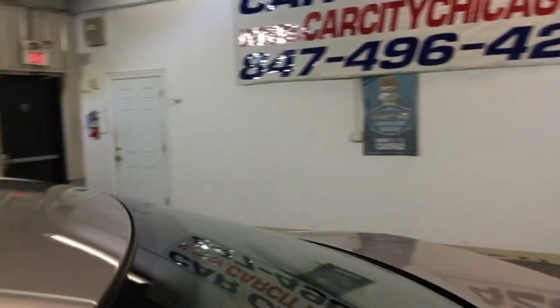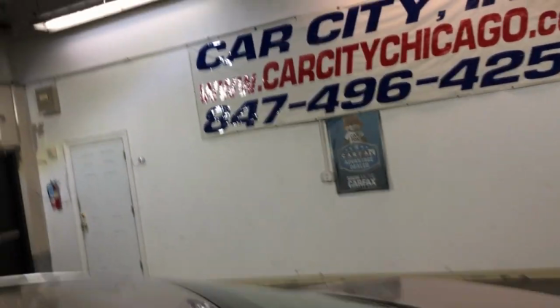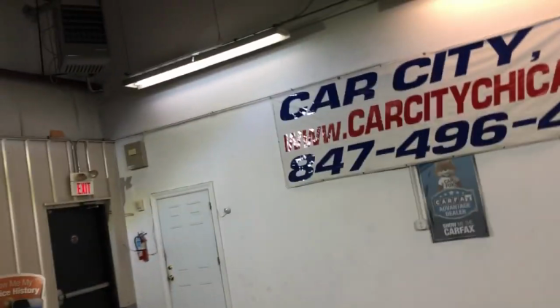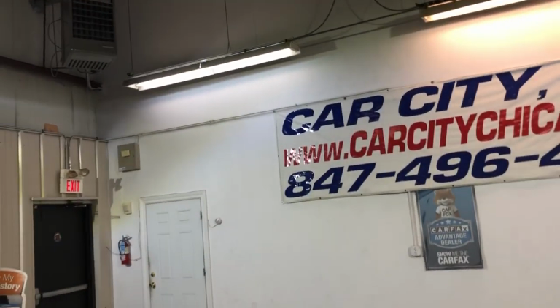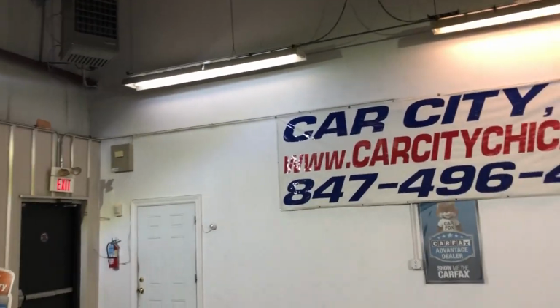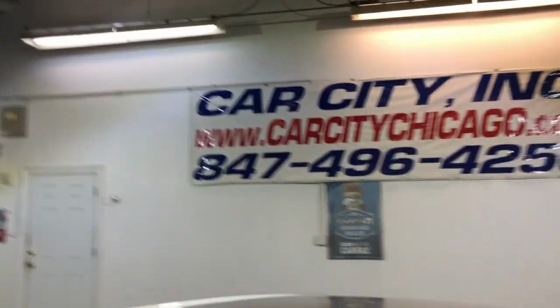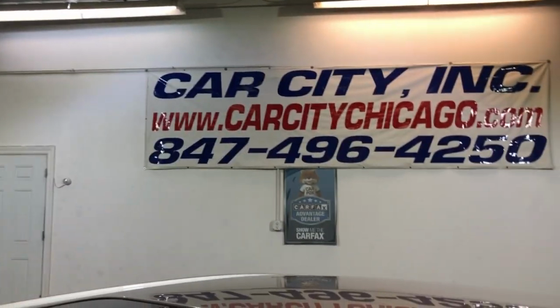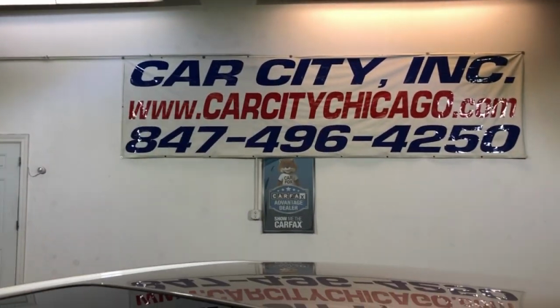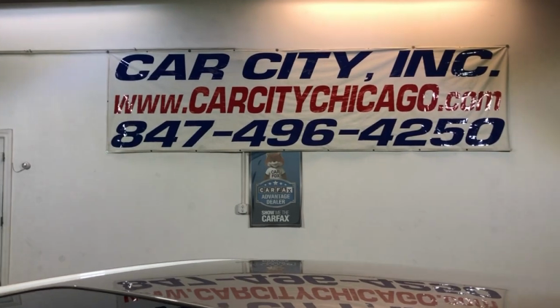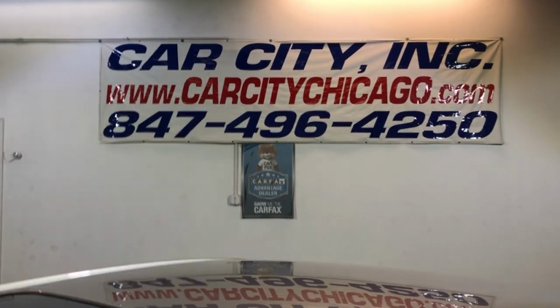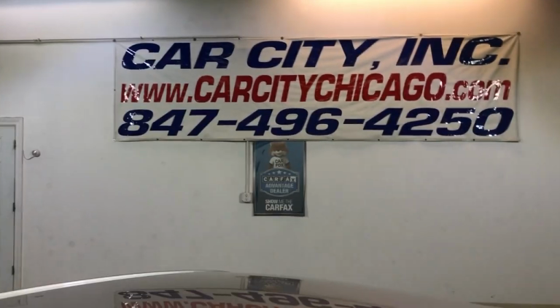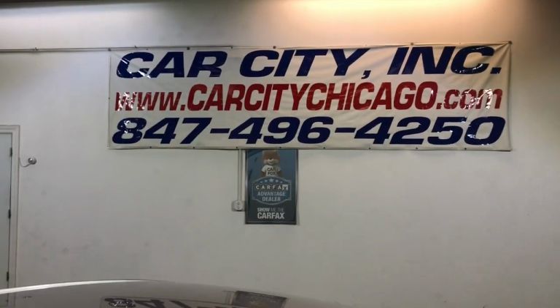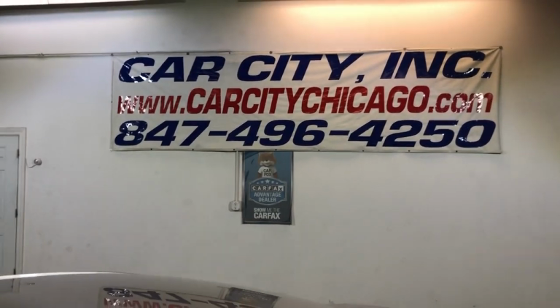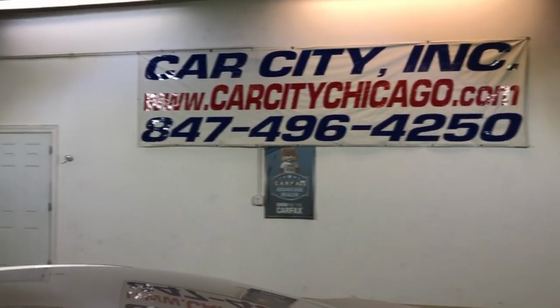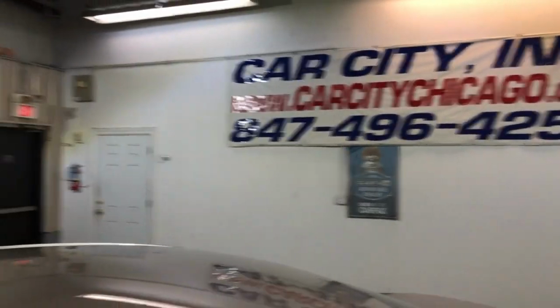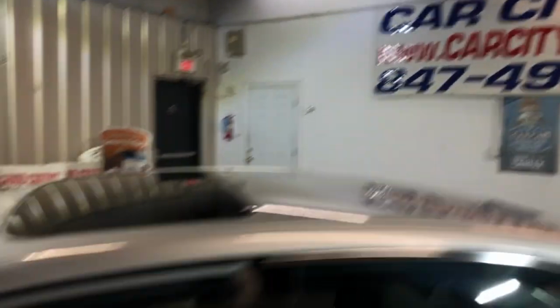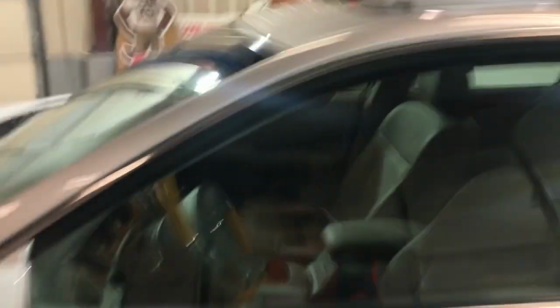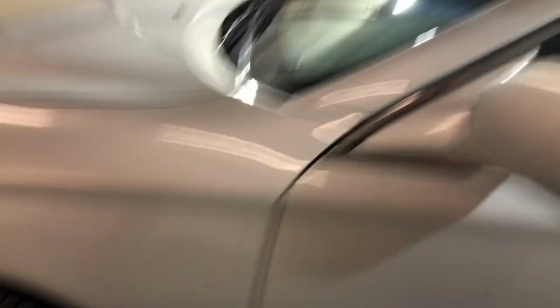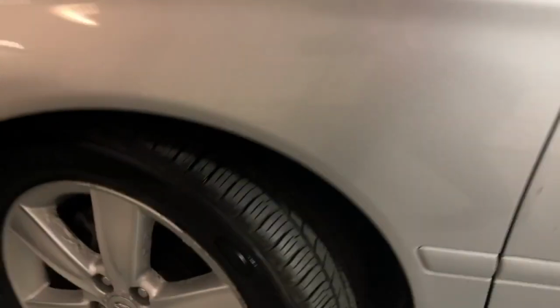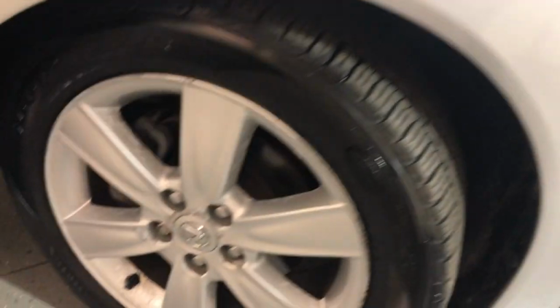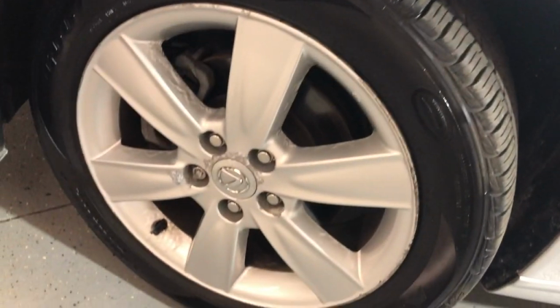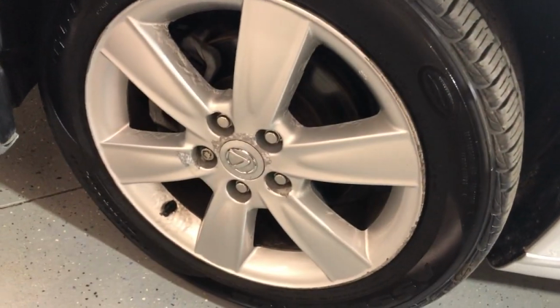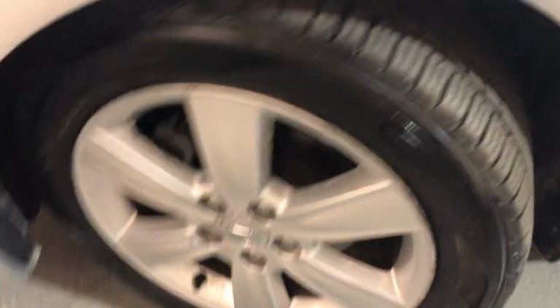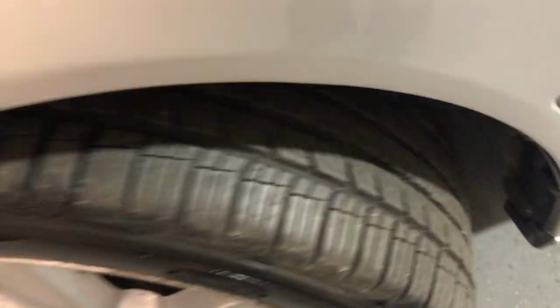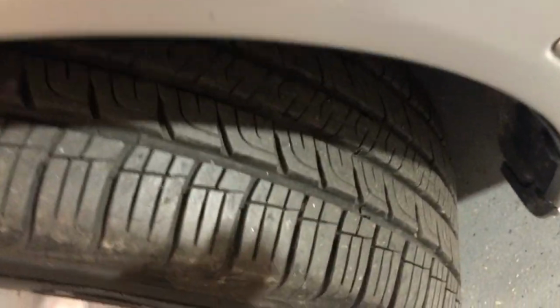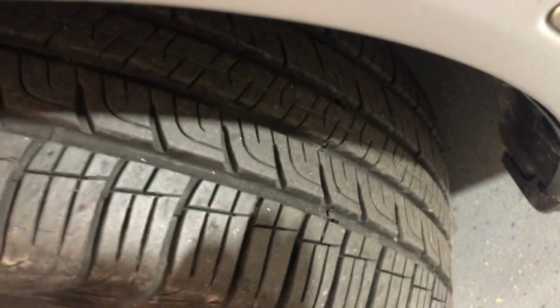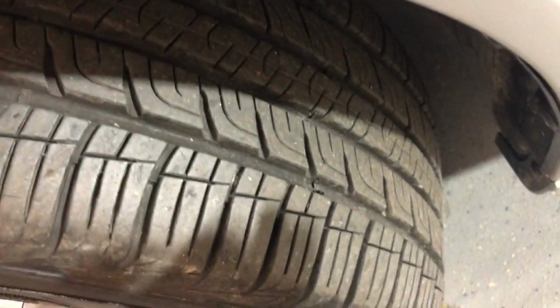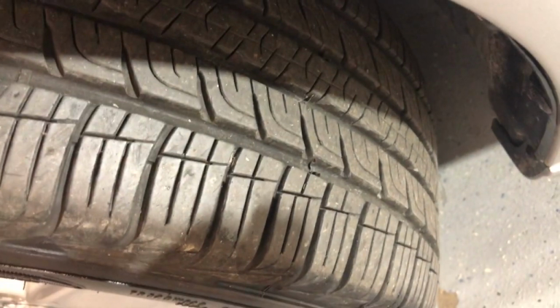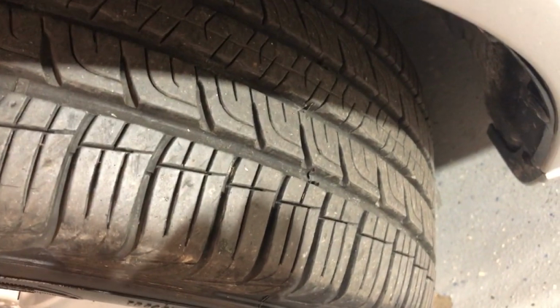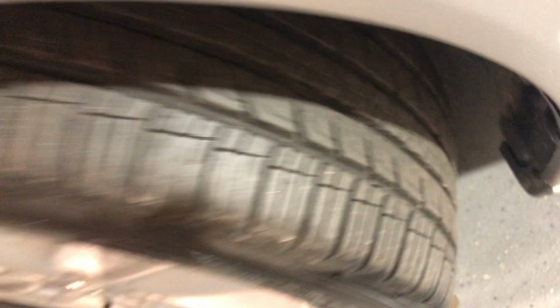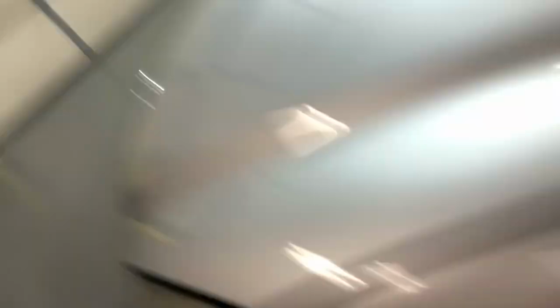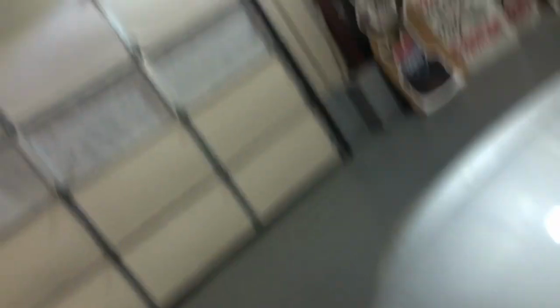You can find this 2005 Lexus ES330 at Car City, Inc. in Palatine. Alloy wheels, very nice, all matching tires in great shape.